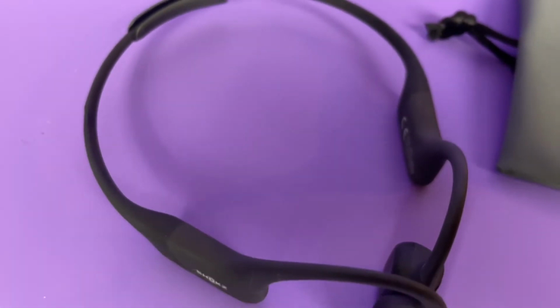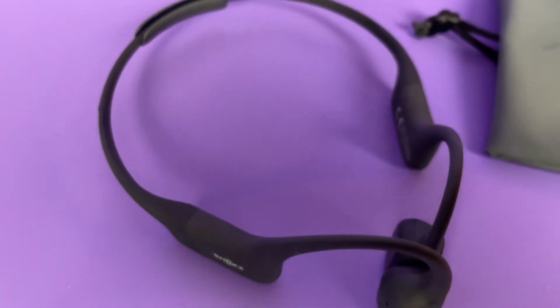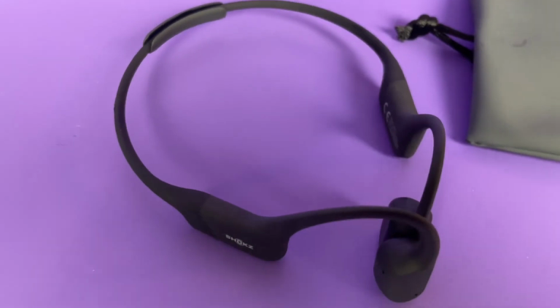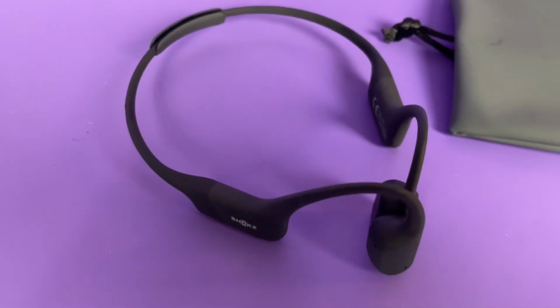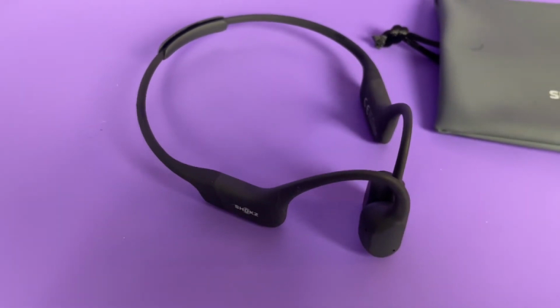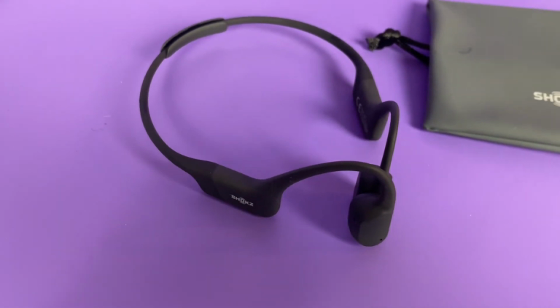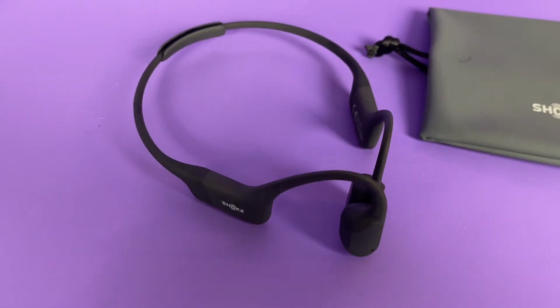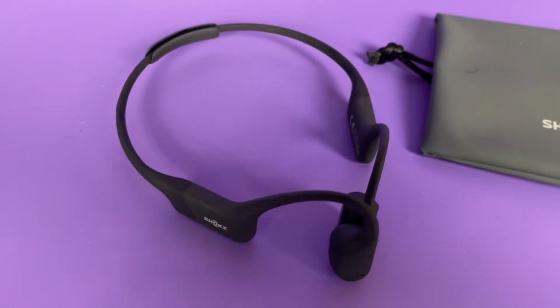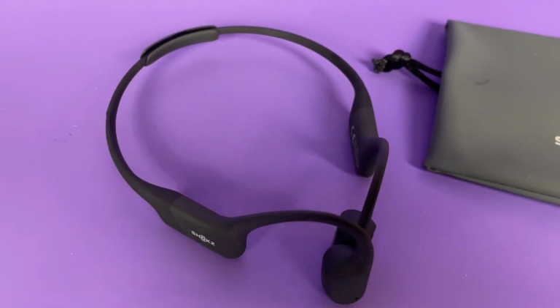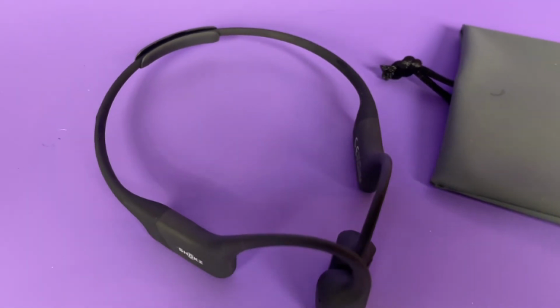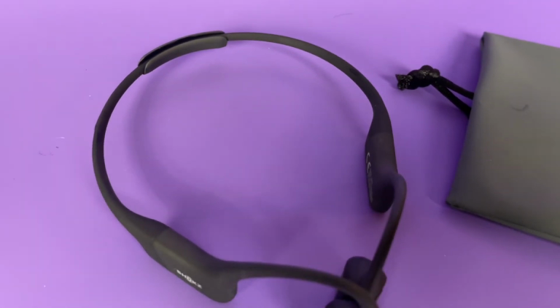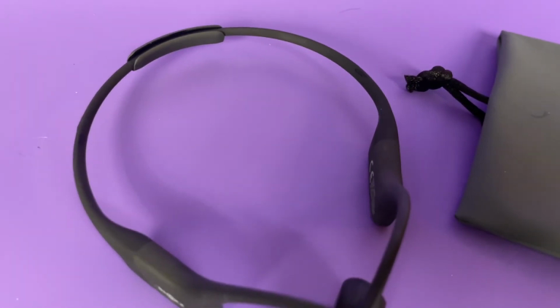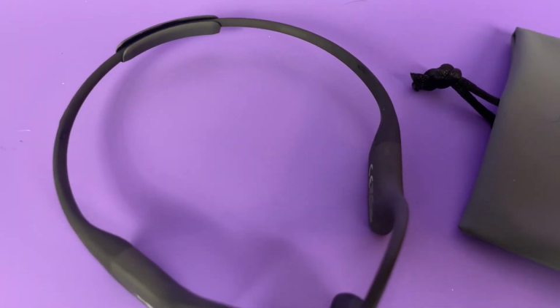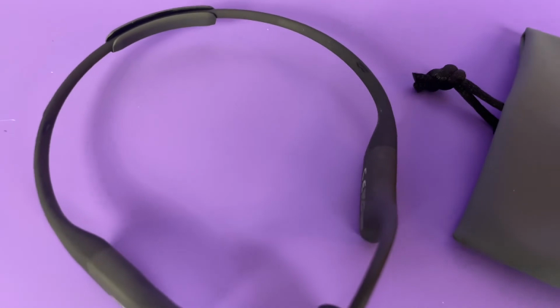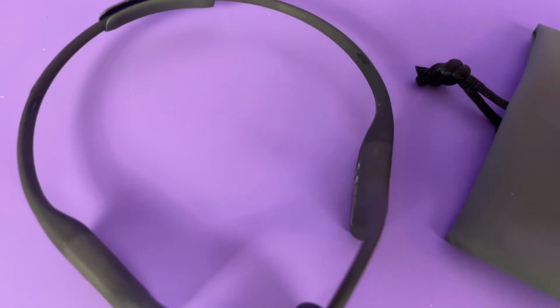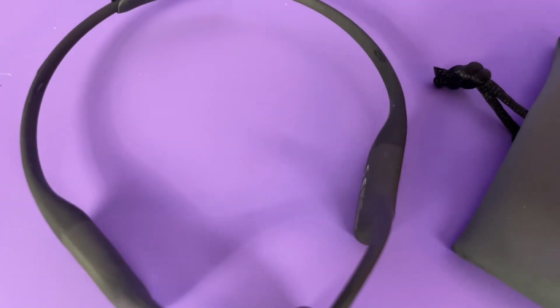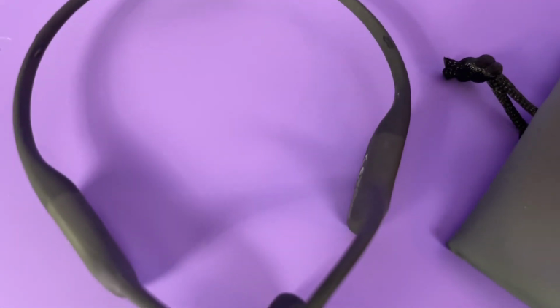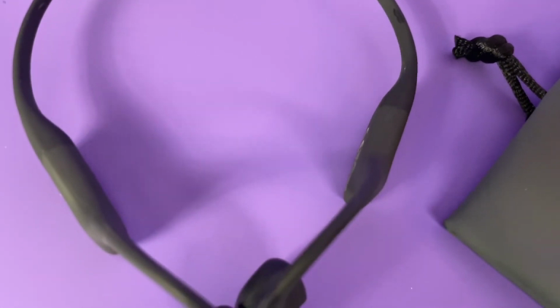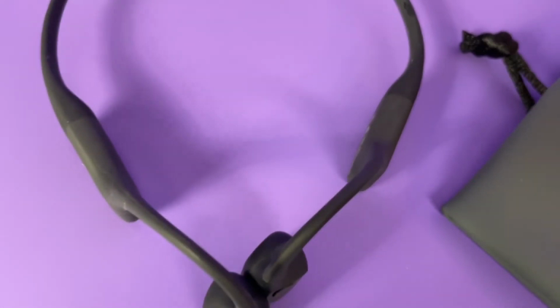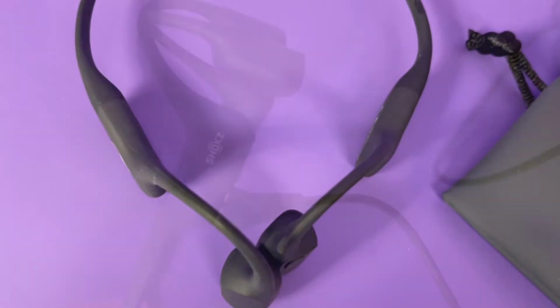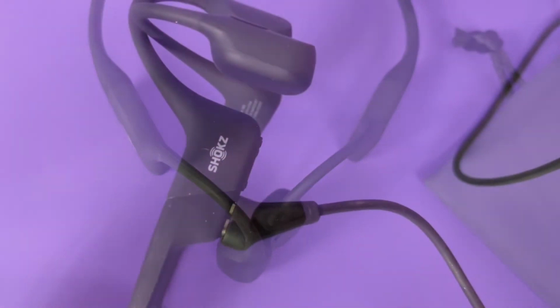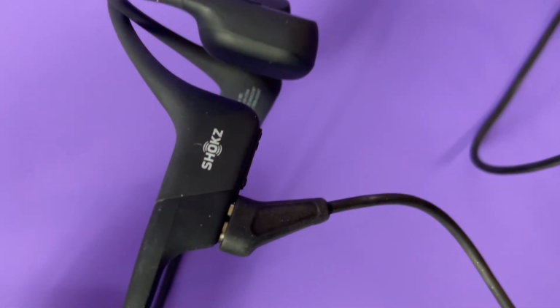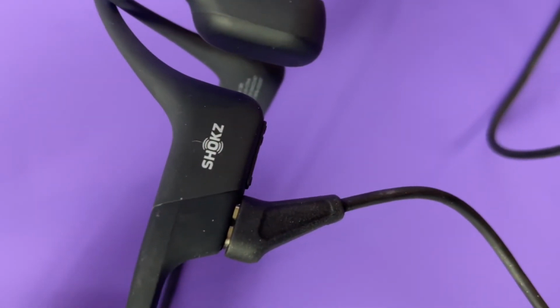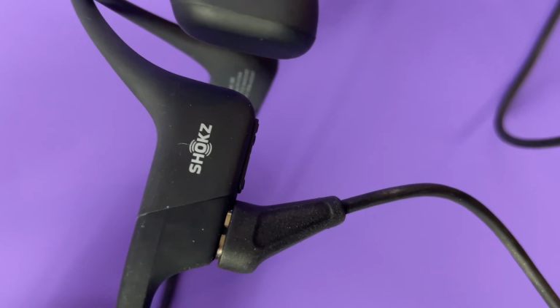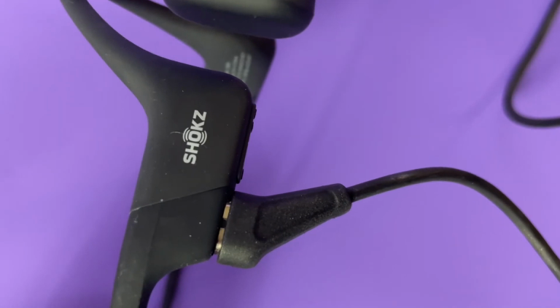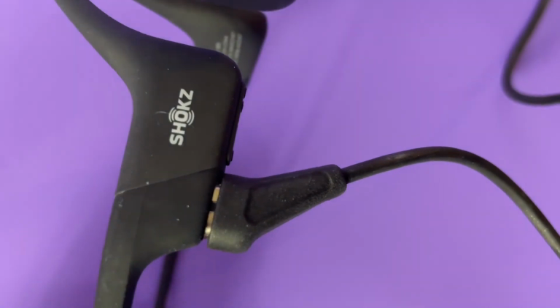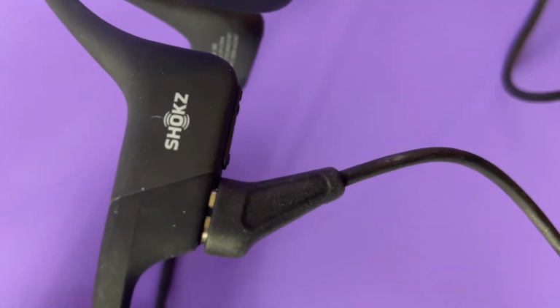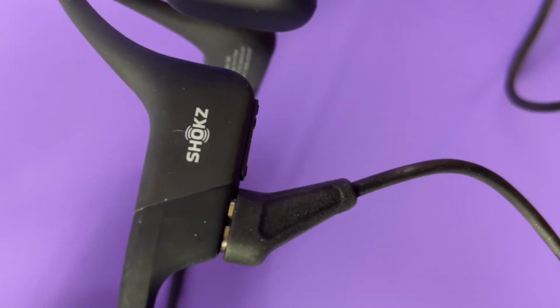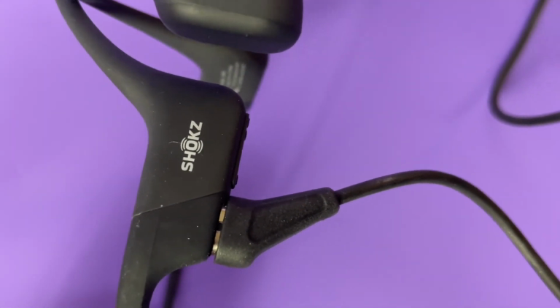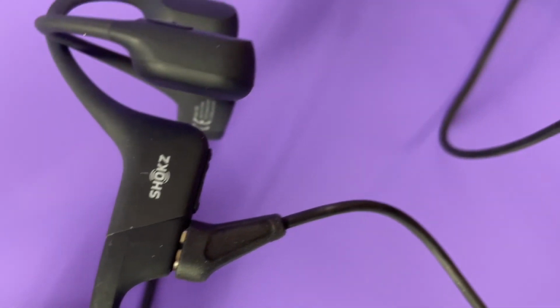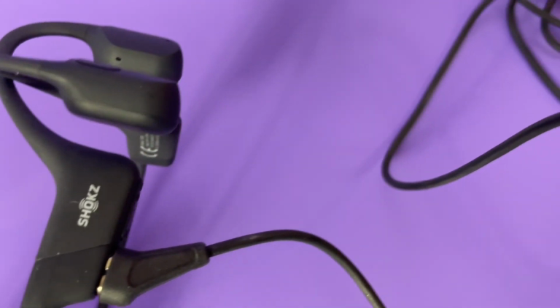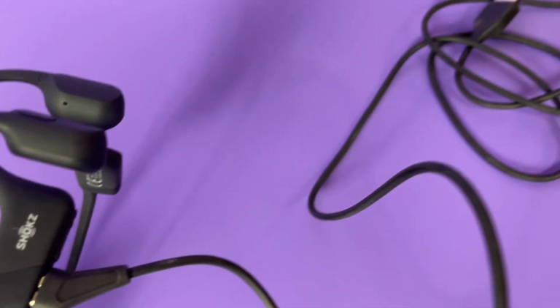These are super grippy too, so they stay in place on your head even when you're doing a high-intensity workout. Battery life is 8 hours of music and calls. Bluetooth 5.0, so it plays sound just excellently while connected.